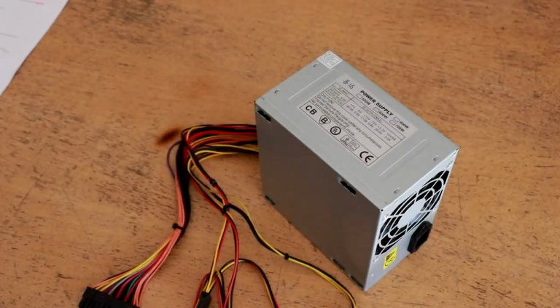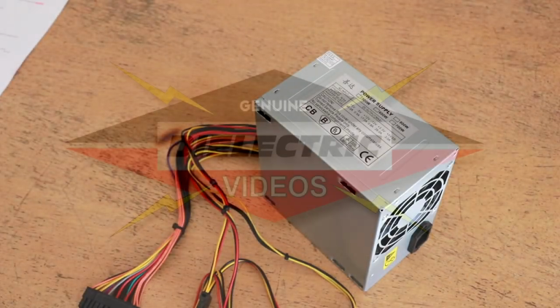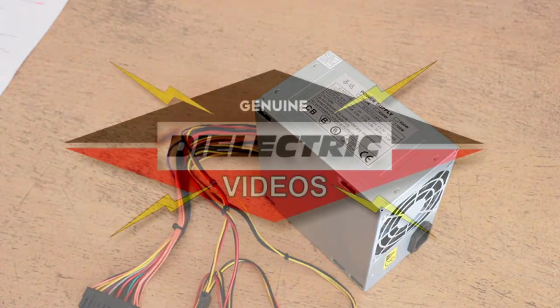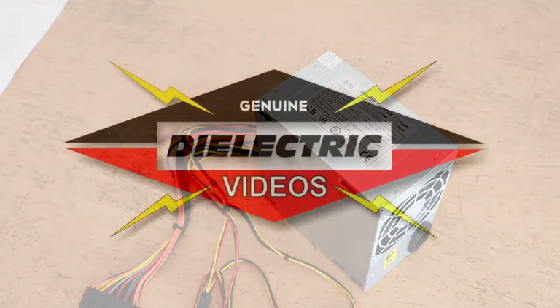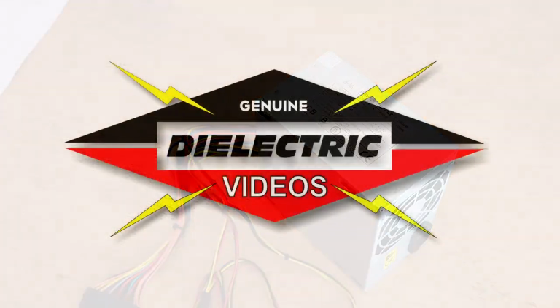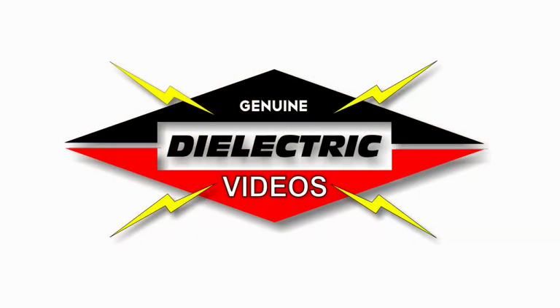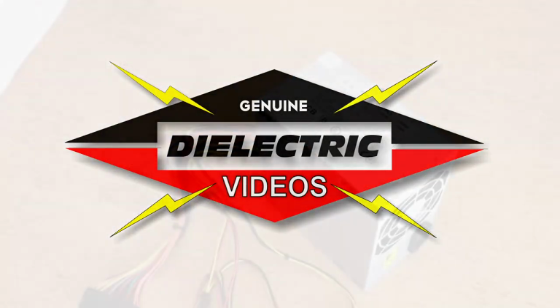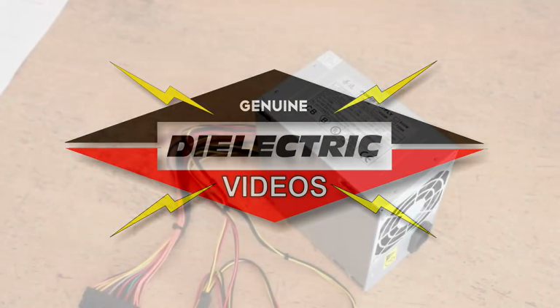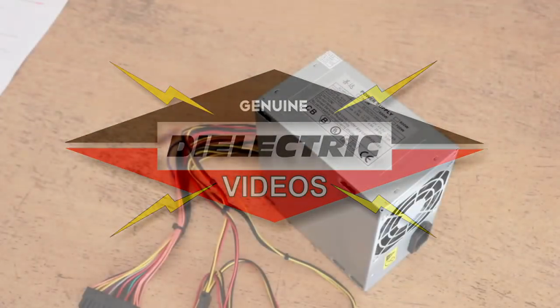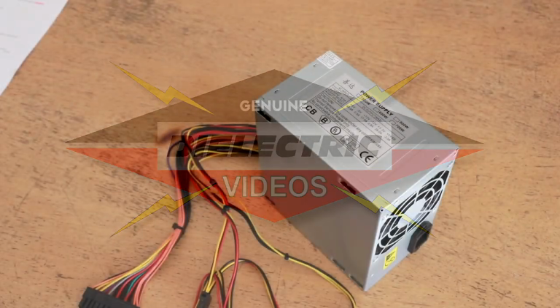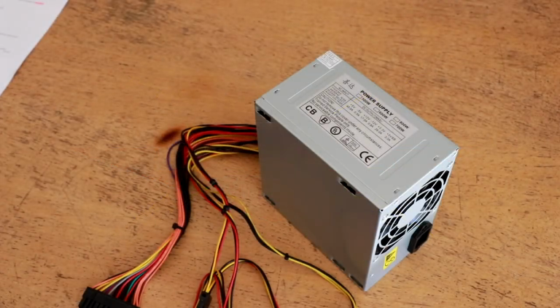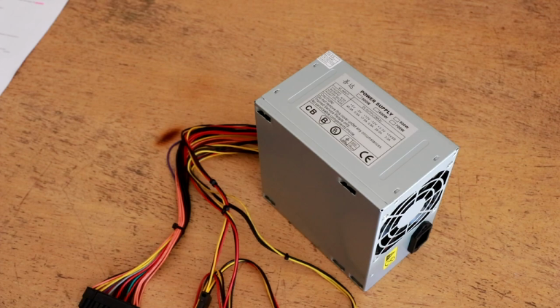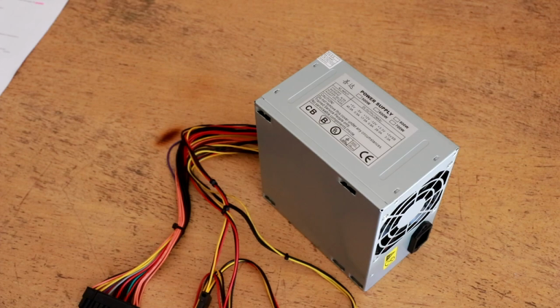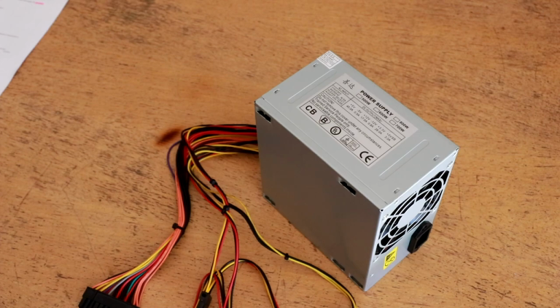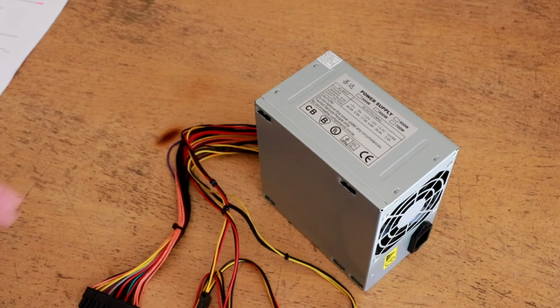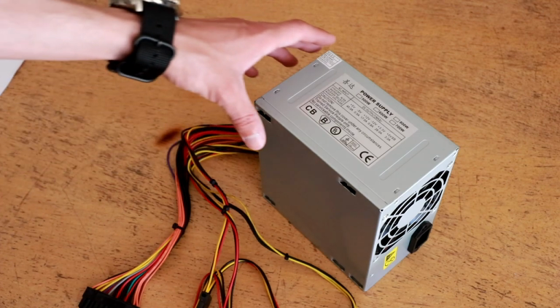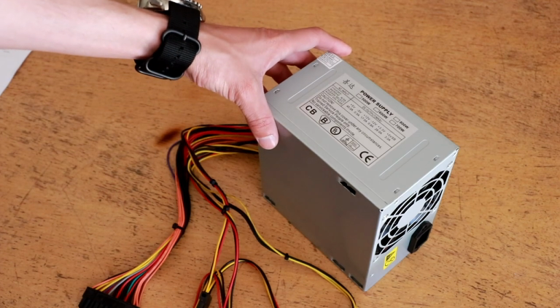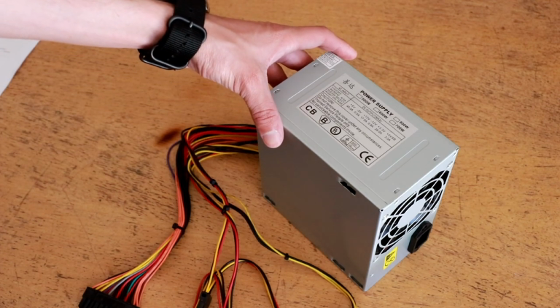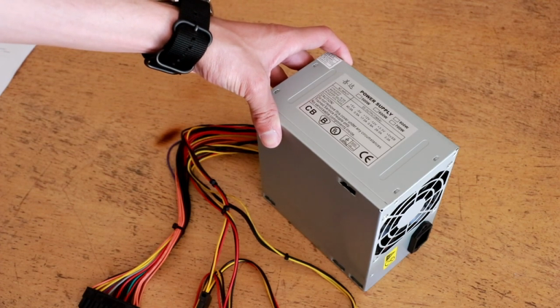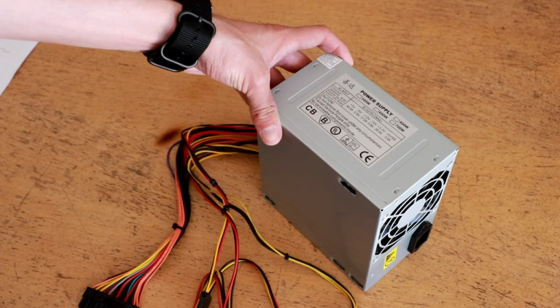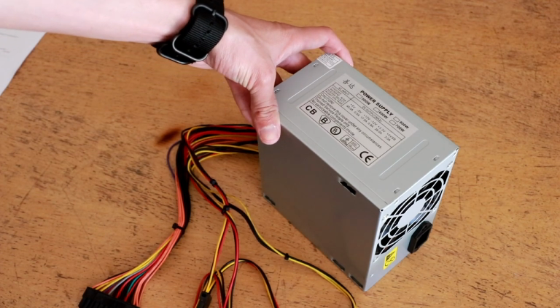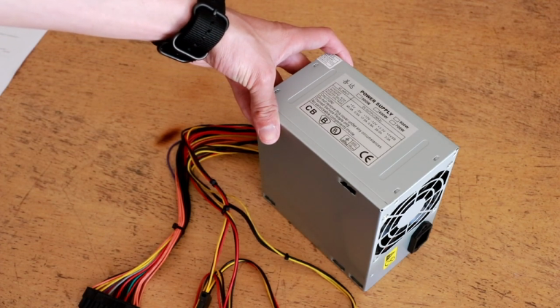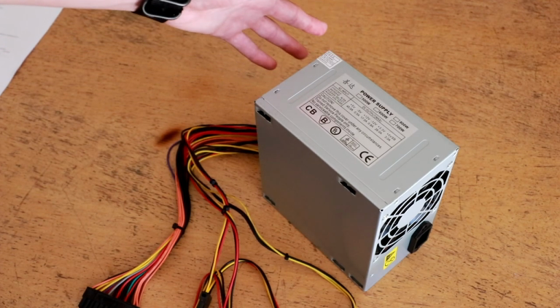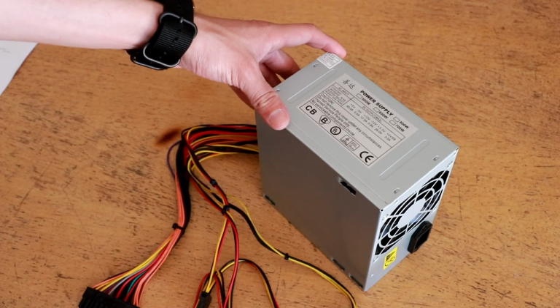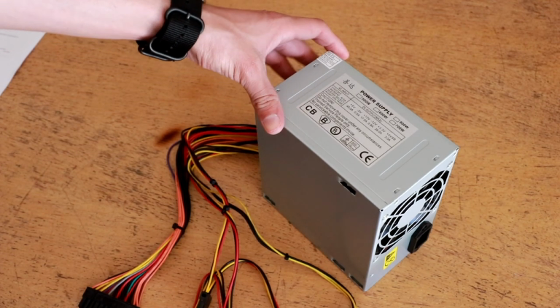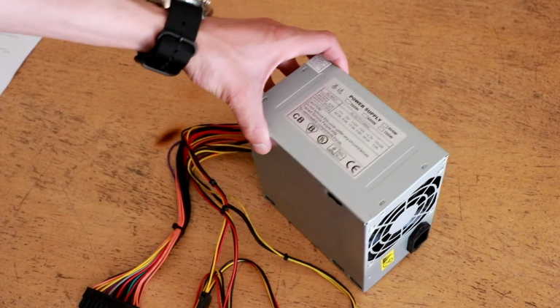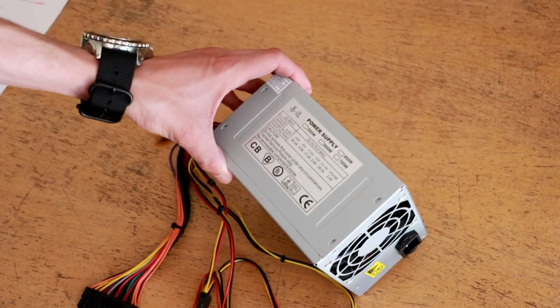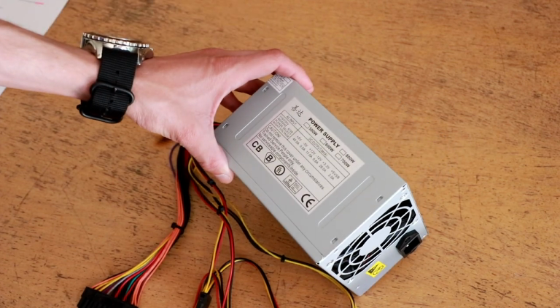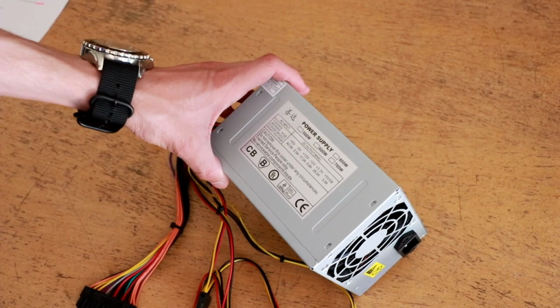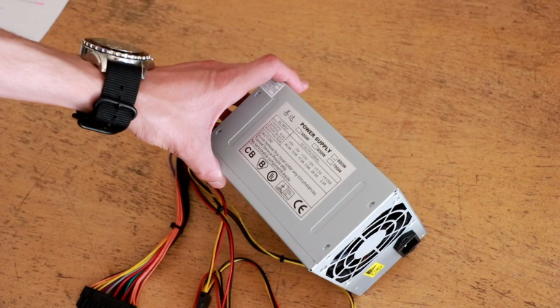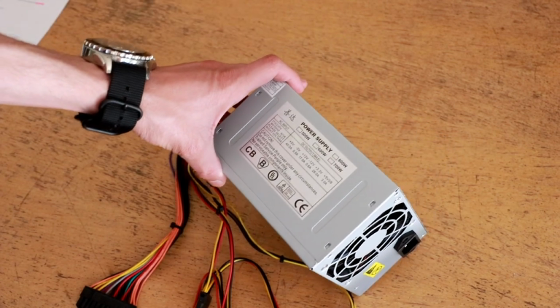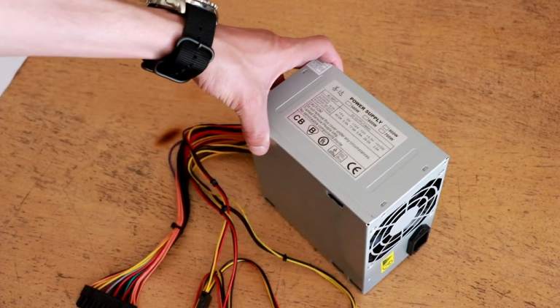Welcome back to Dielectric videos. On today's episode I'm going to be continuing my series on the cheapest electronics available on the internet. Today's item is an ATX power supply from AliExpress.